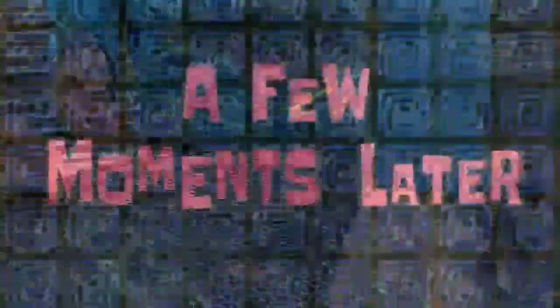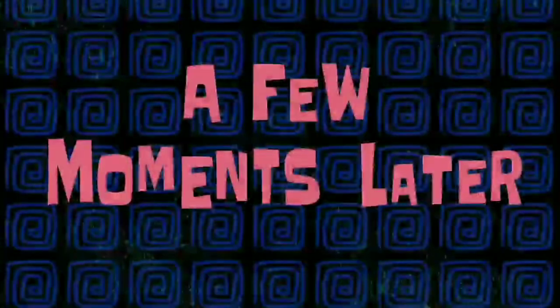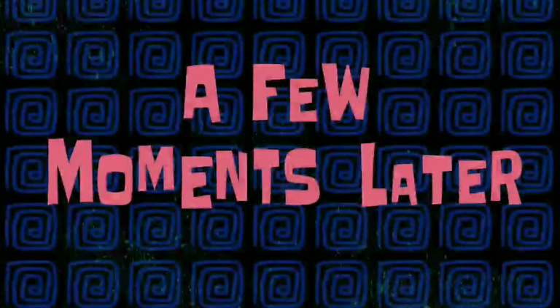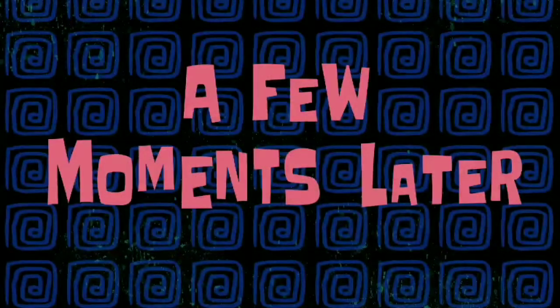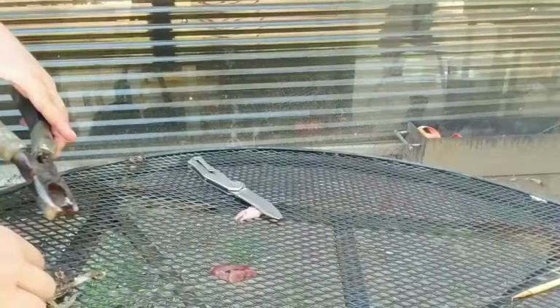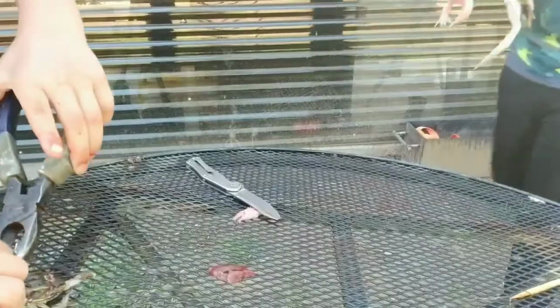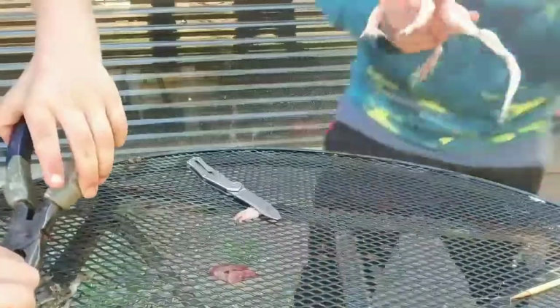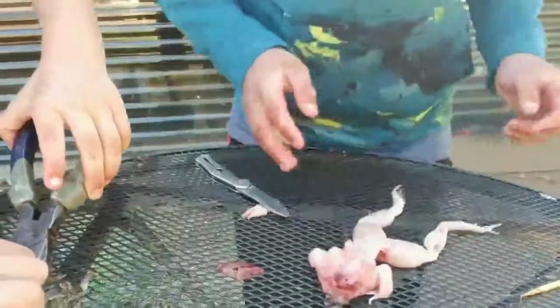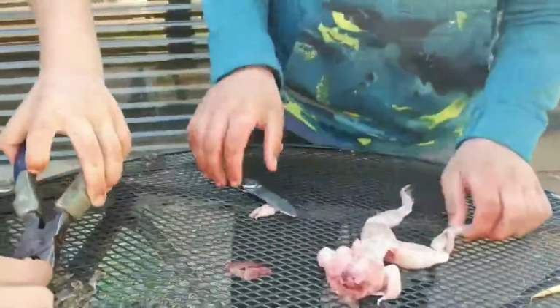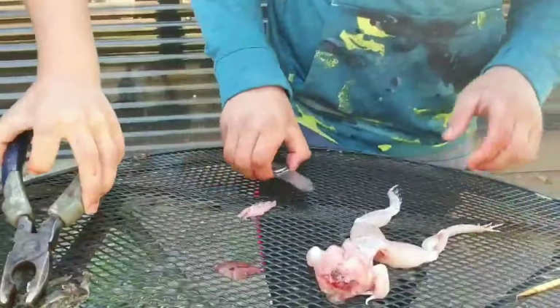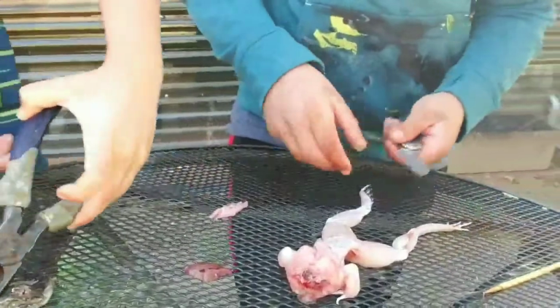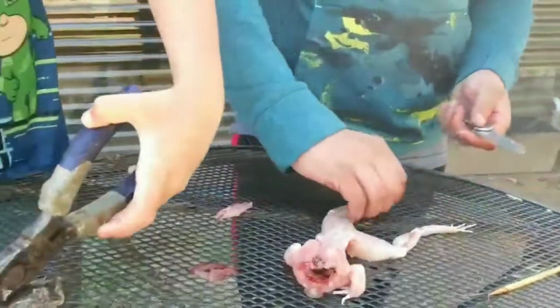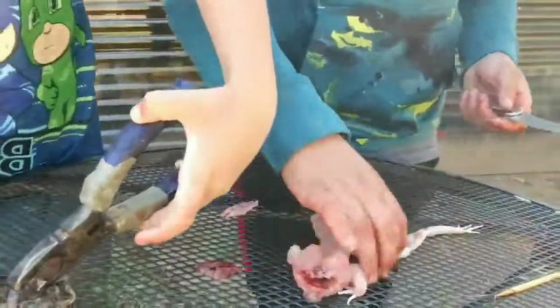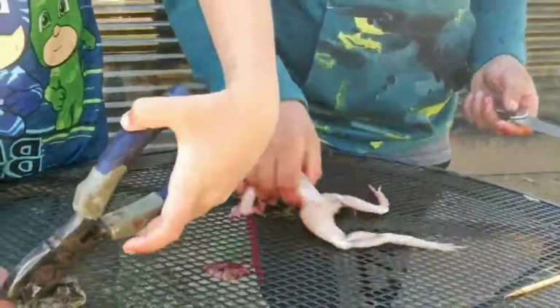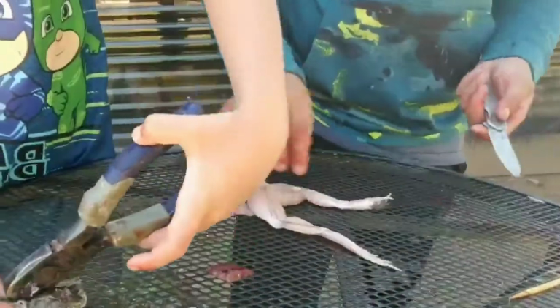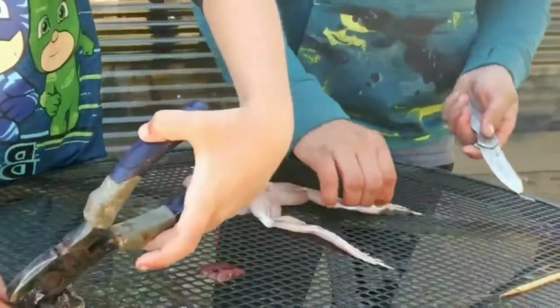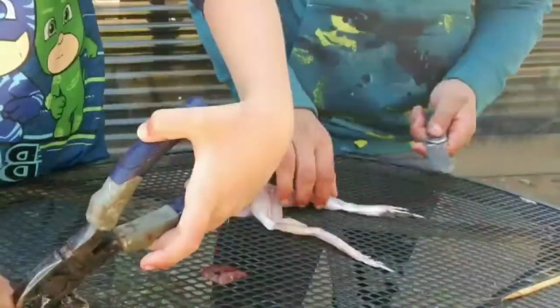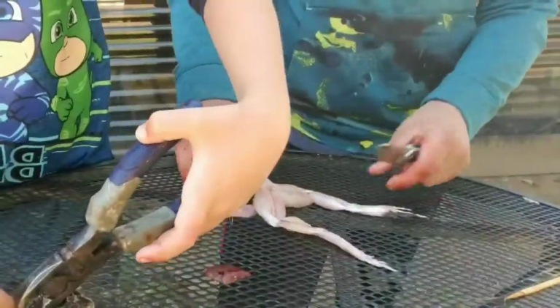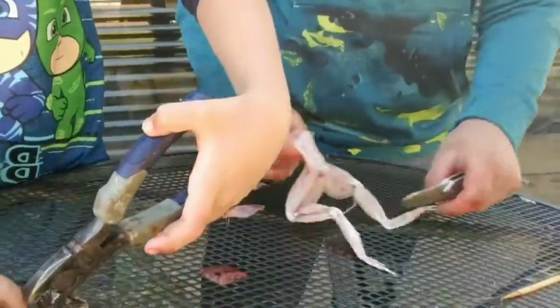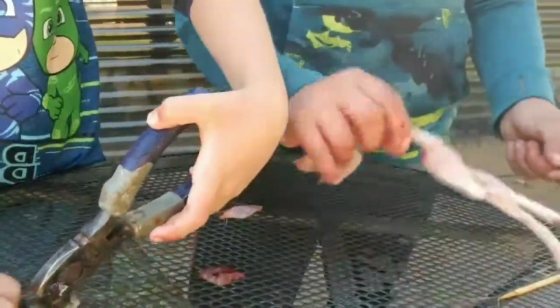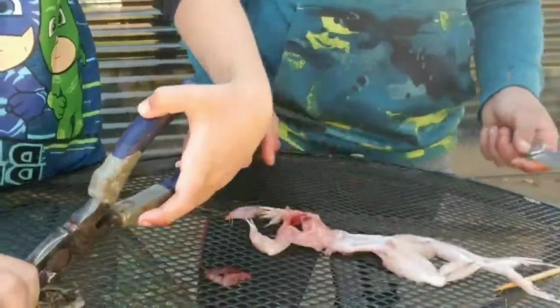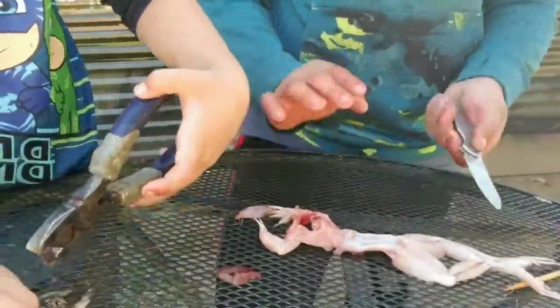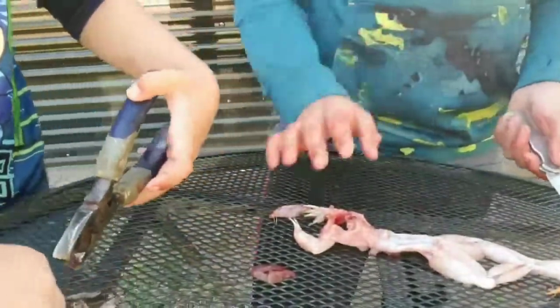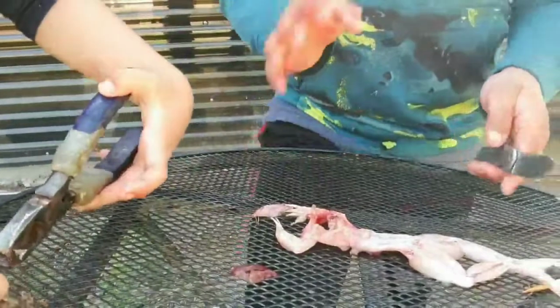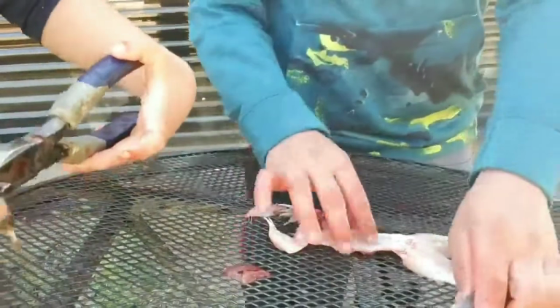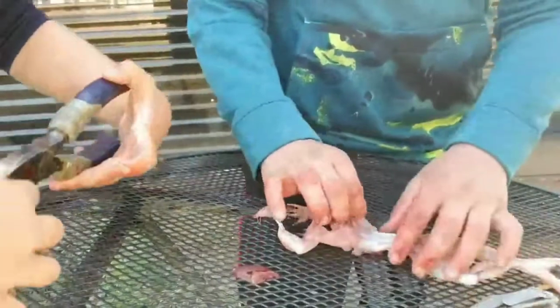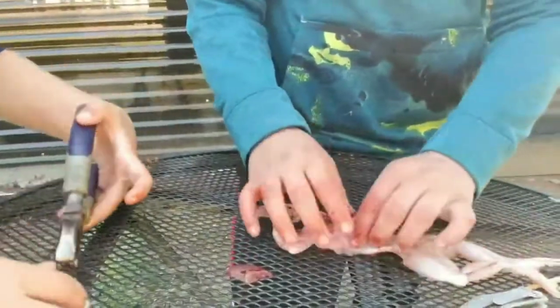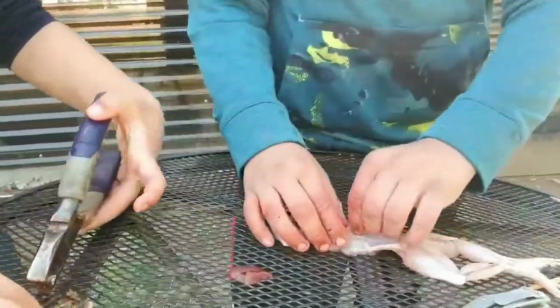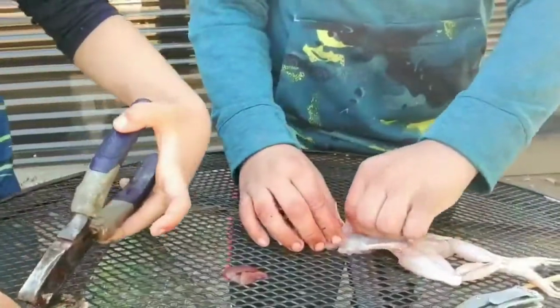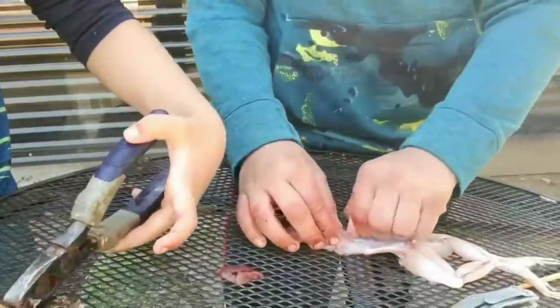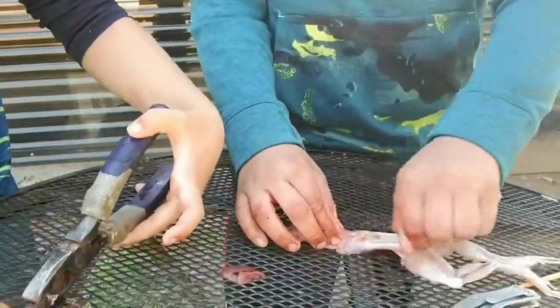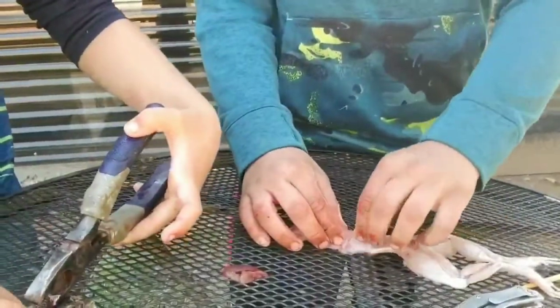A few moments later... I'm going to cut to this part, after you get the skin off. If you guys want, this is how I clean it — if you want to see the other video, check the other video.